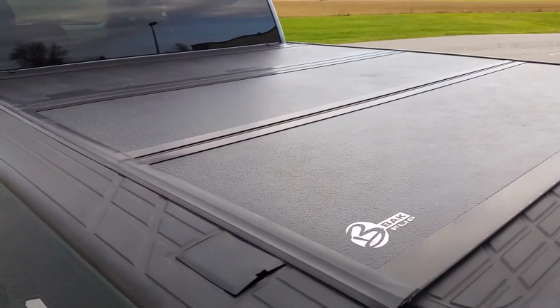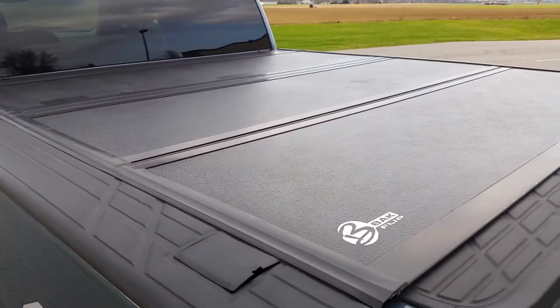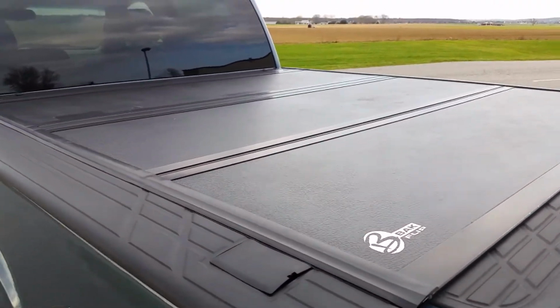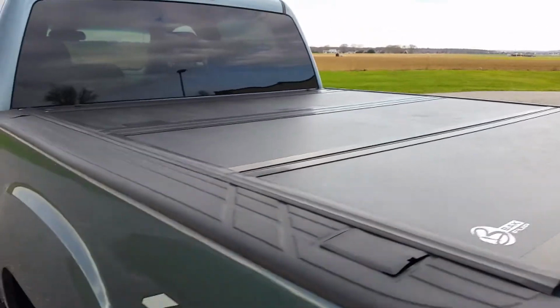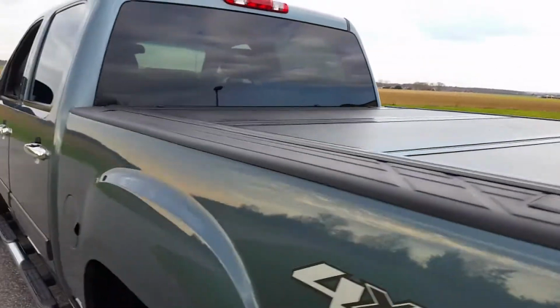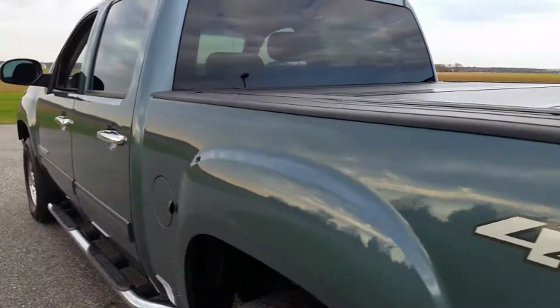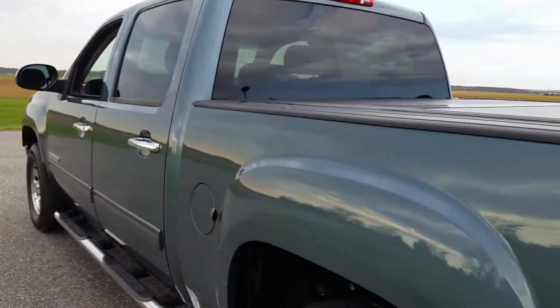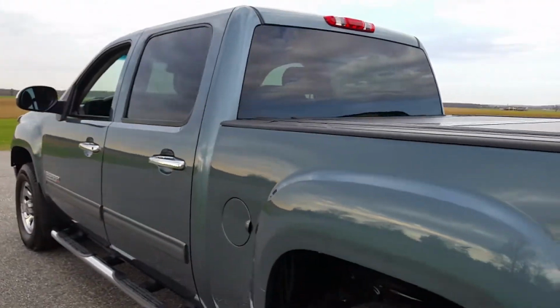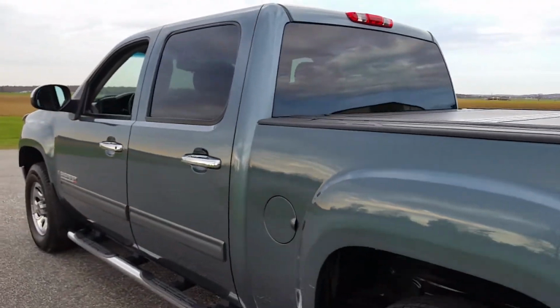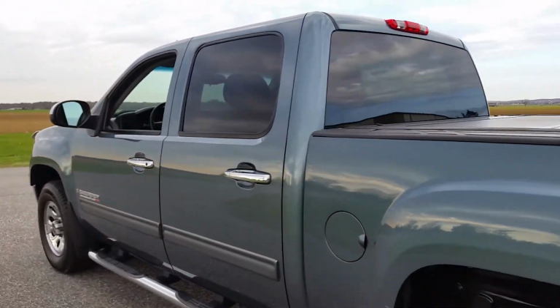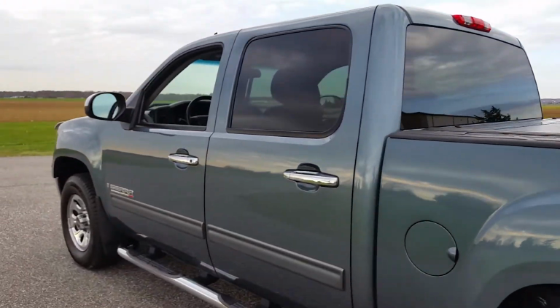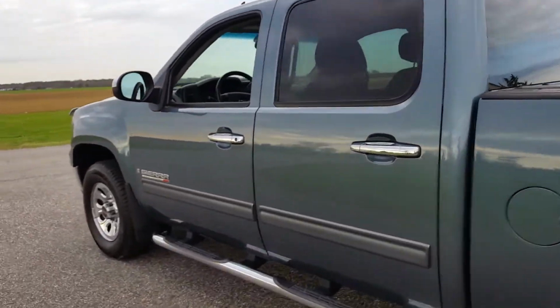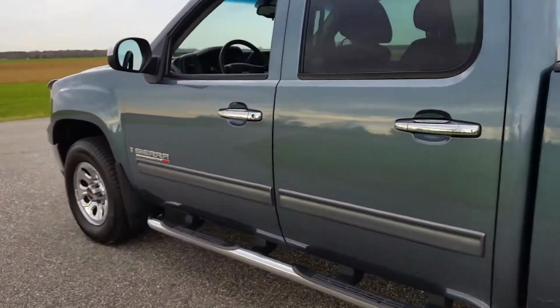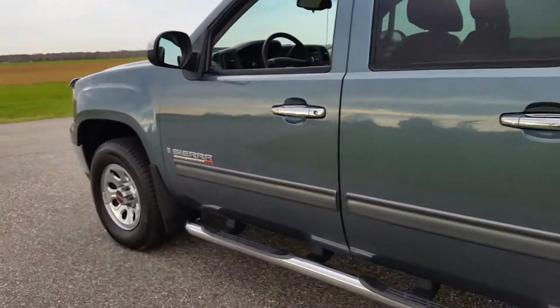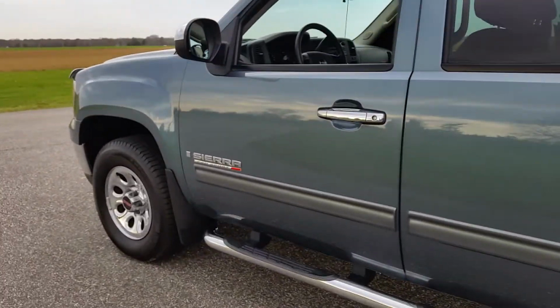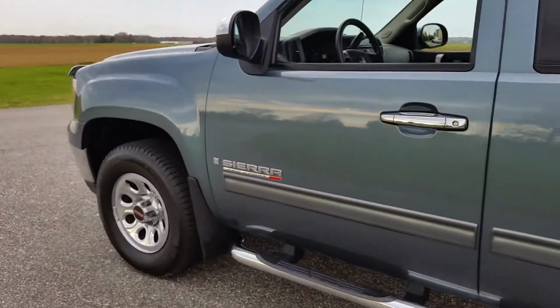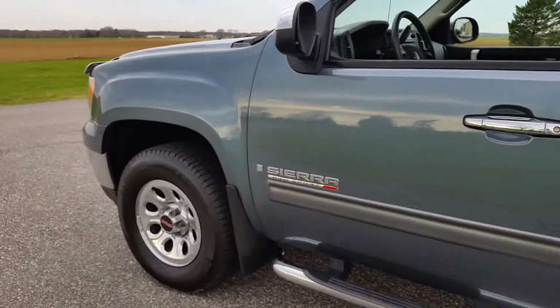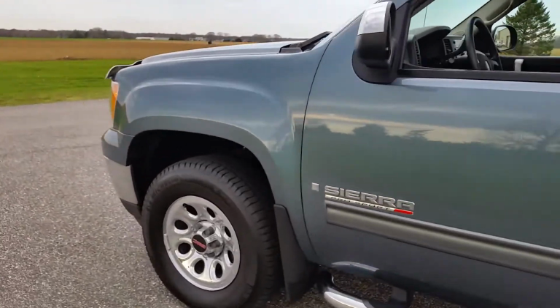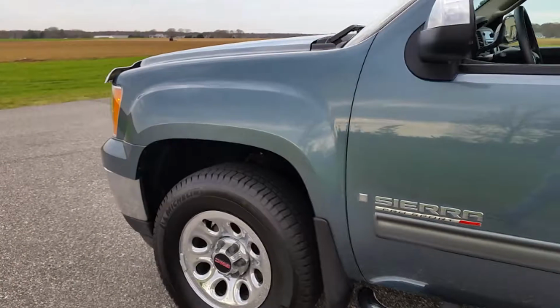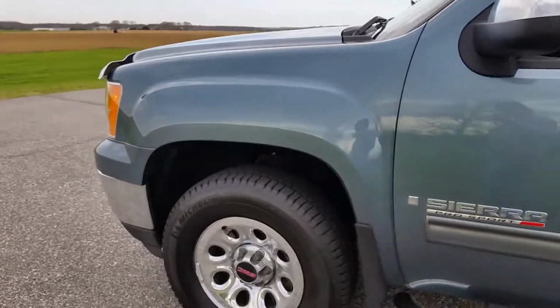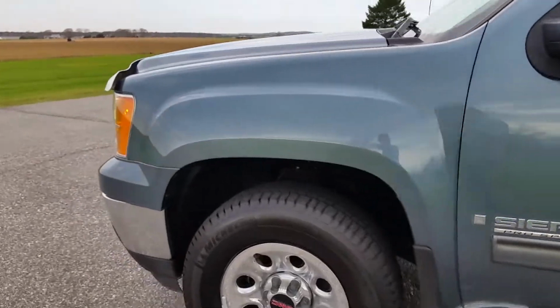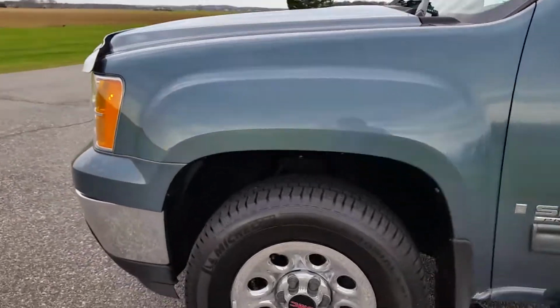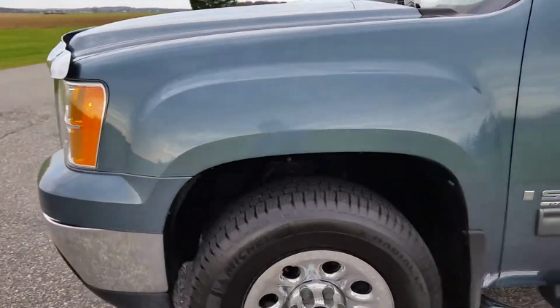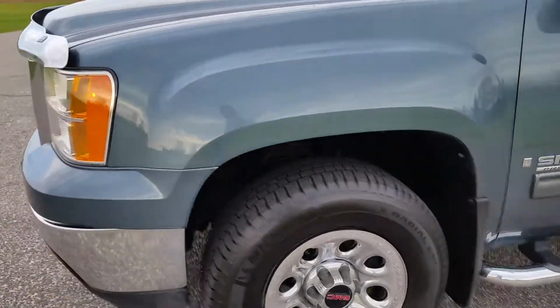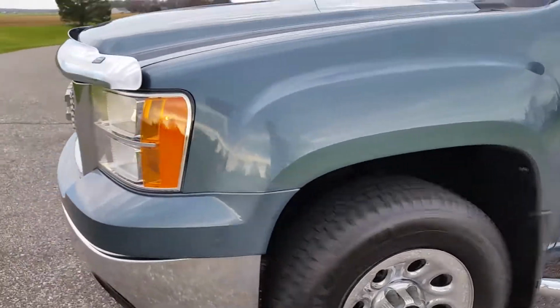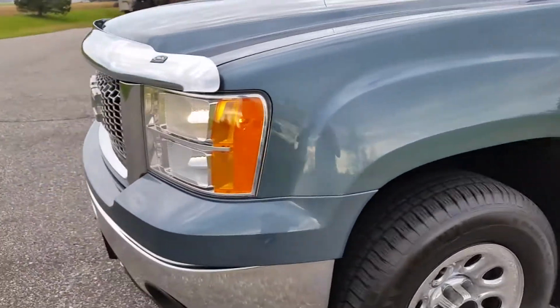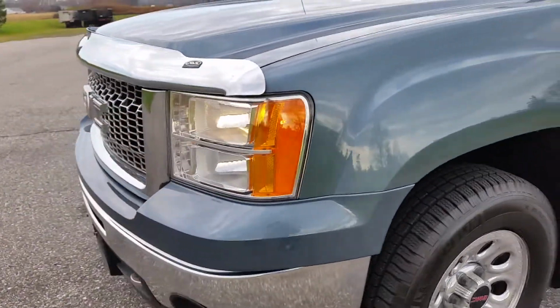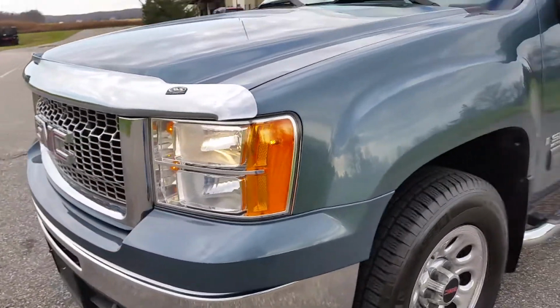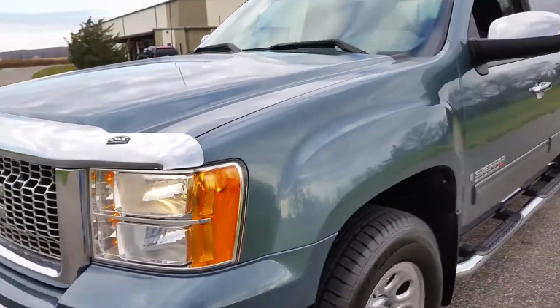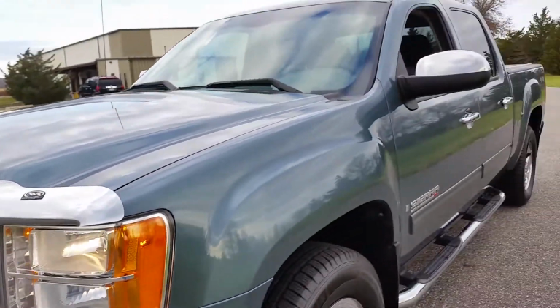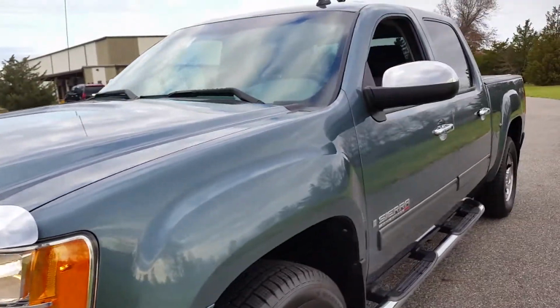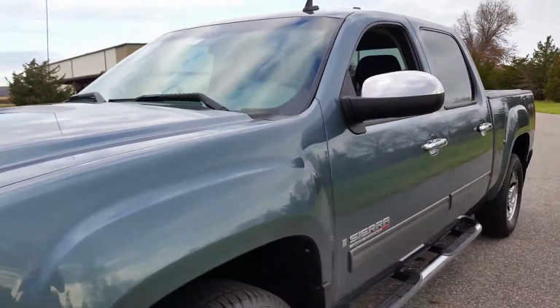The tonneau is a backflip, segmented into three parts, folds up nicely. Very nice truck — no issues, no problems, everything works perfectly.